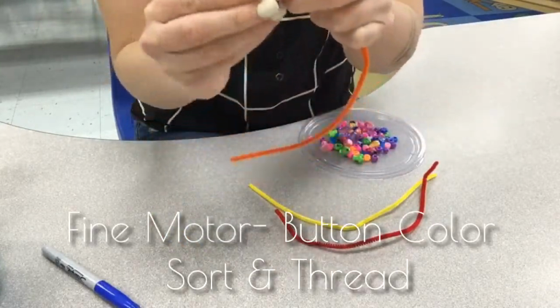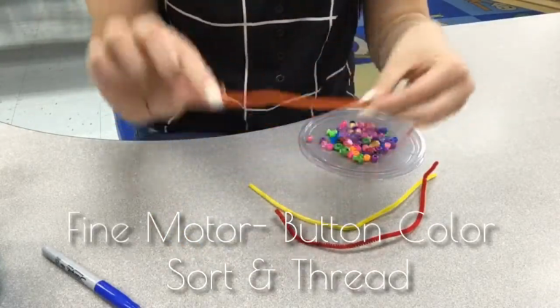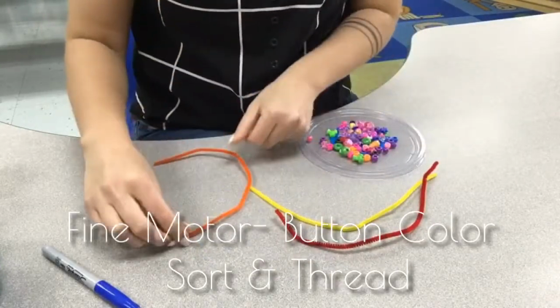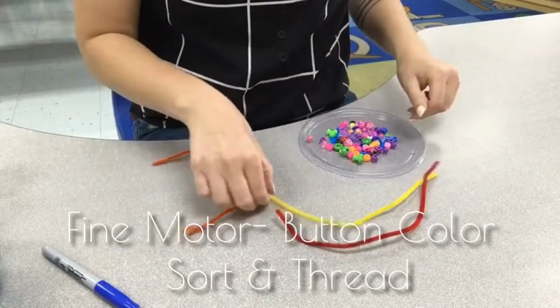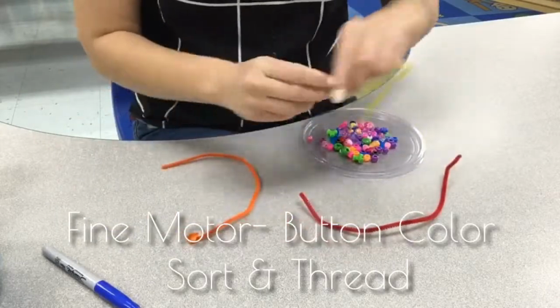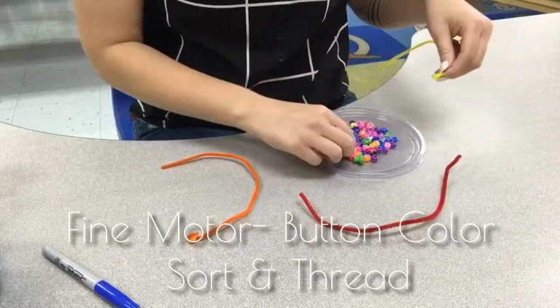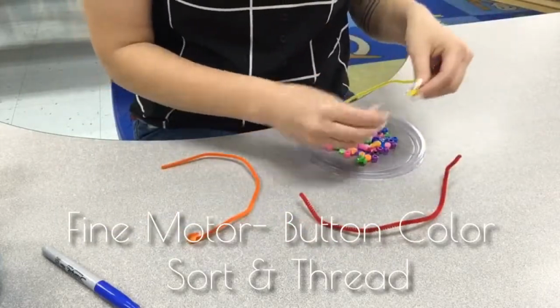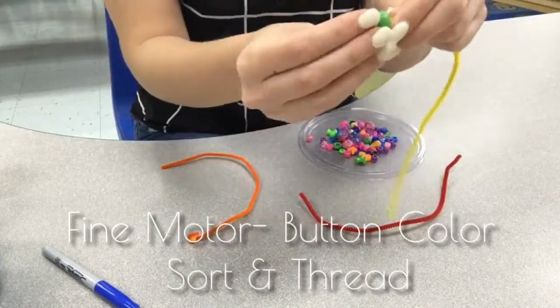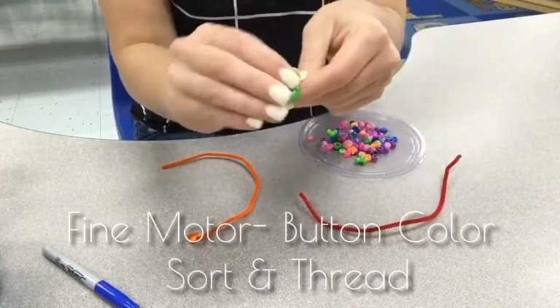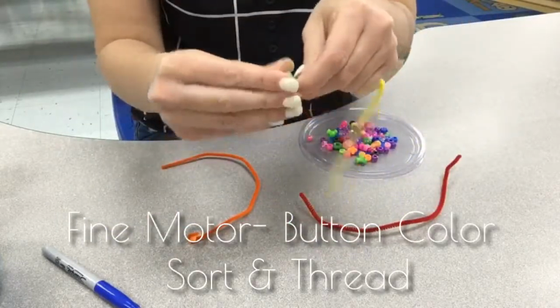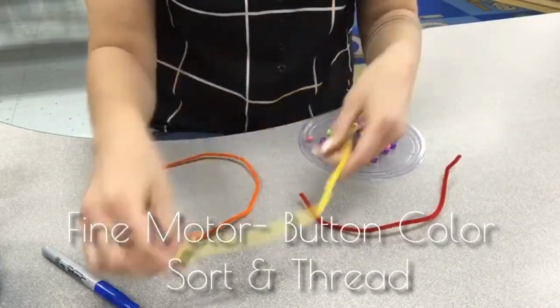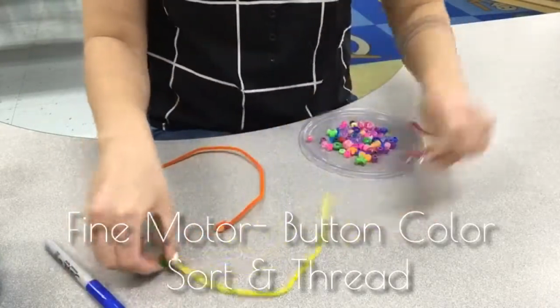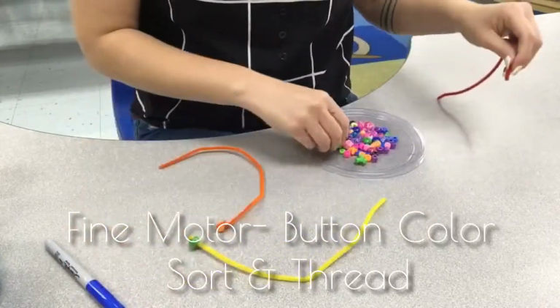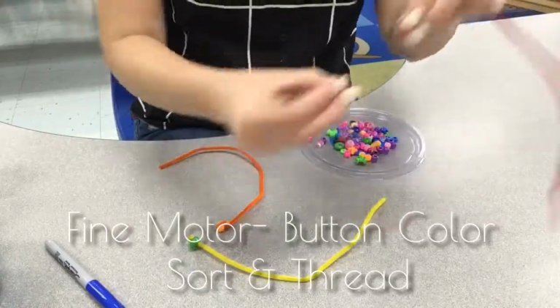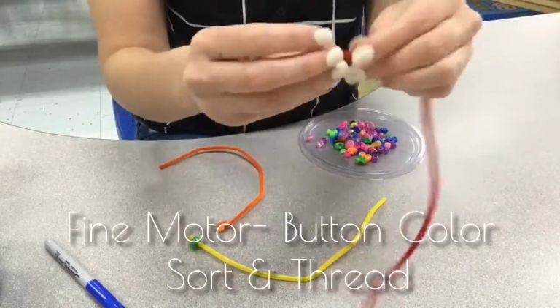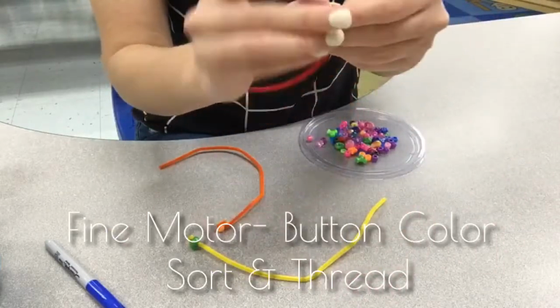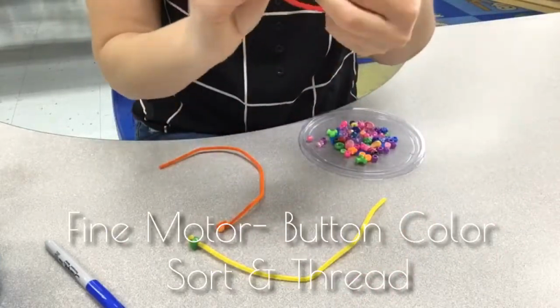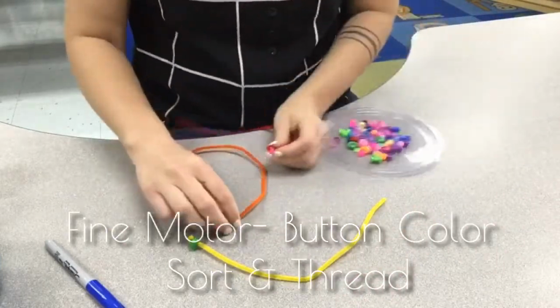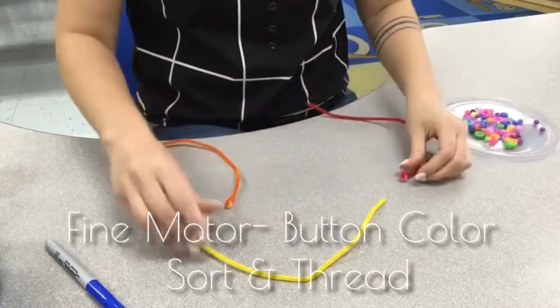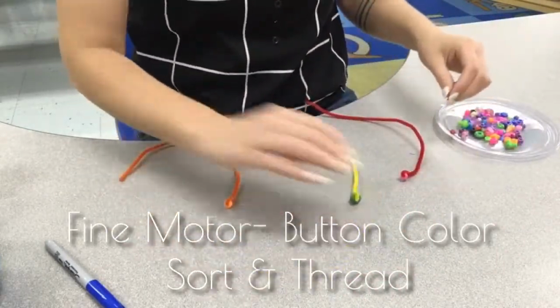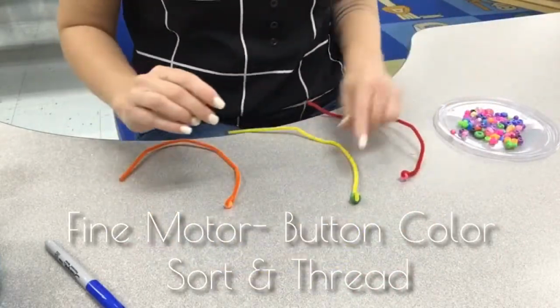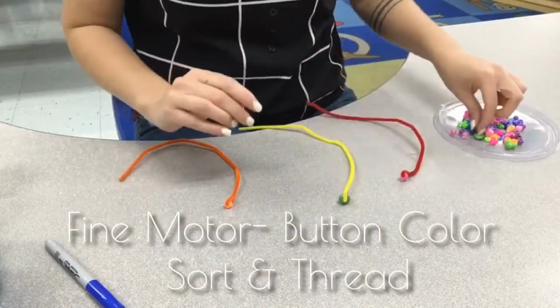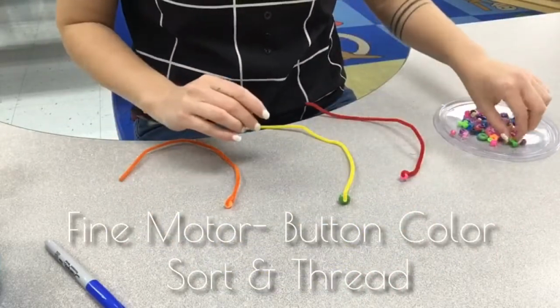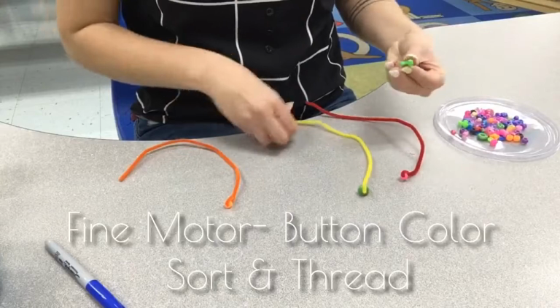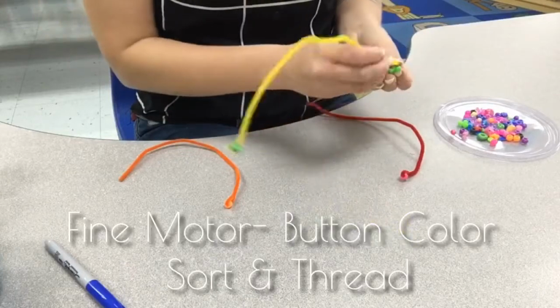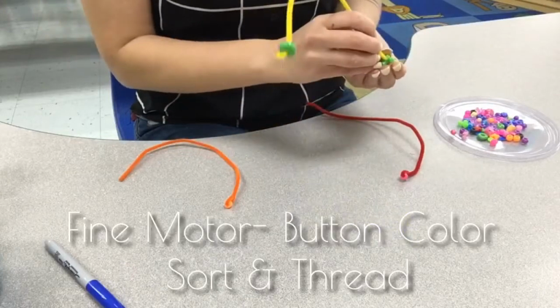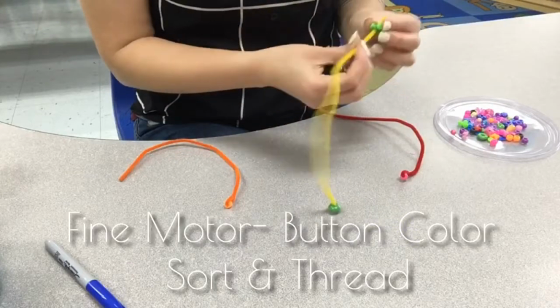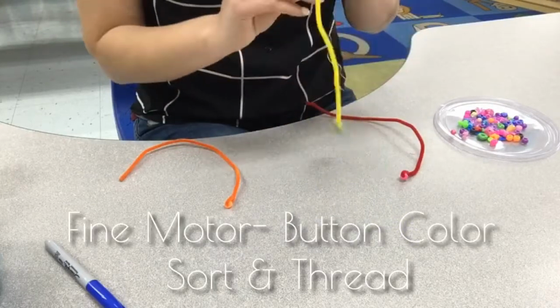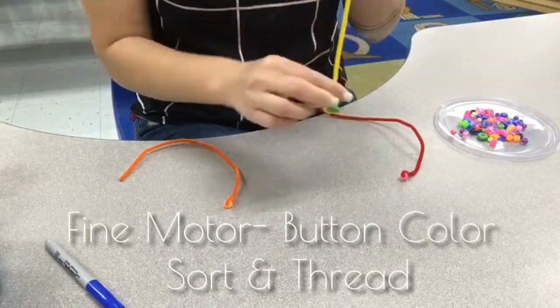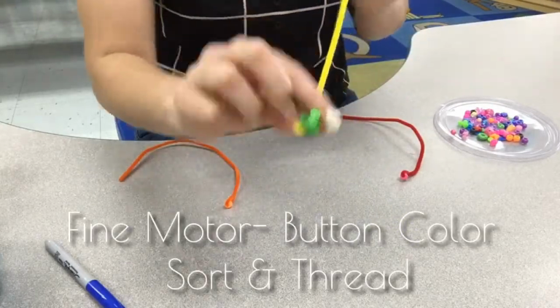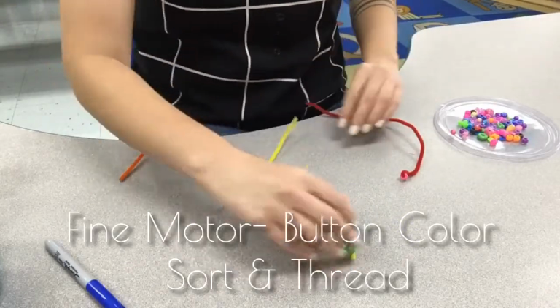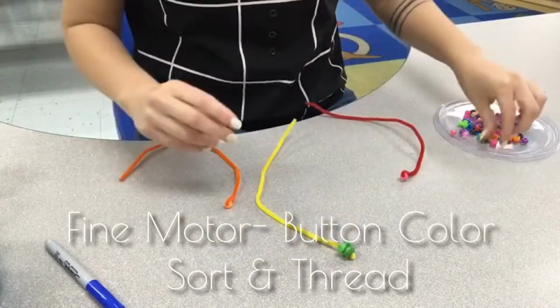Help your child to create an end piece on each pipe cleaner or piece of yarn. Then your child should begin to sort each bead or item onto the correct pipe cleaner.